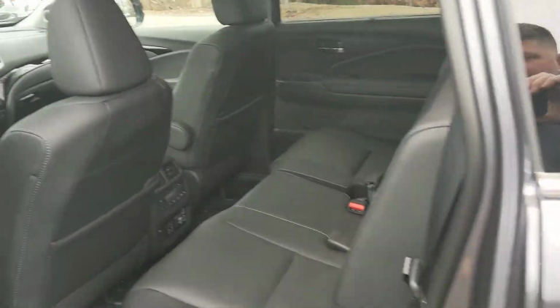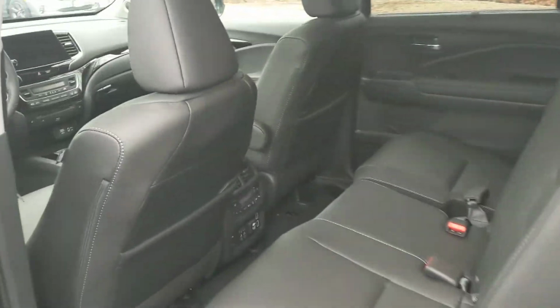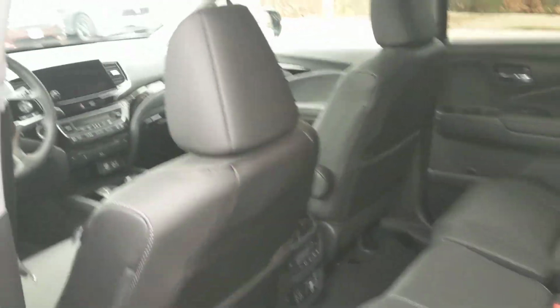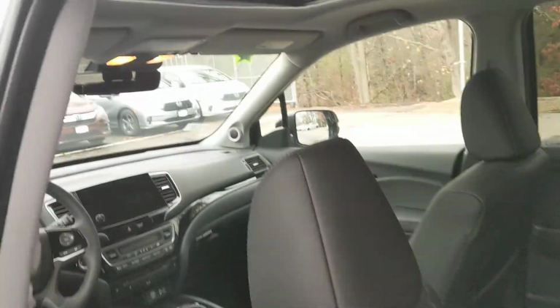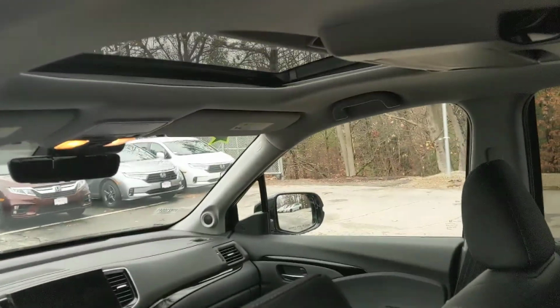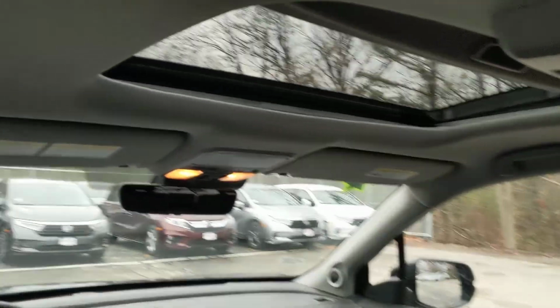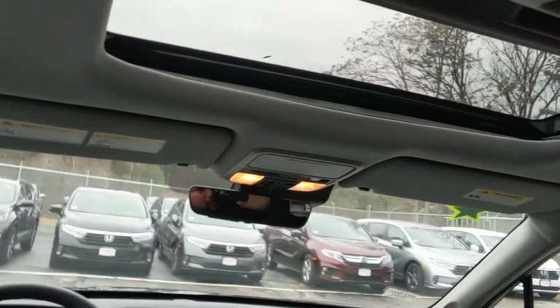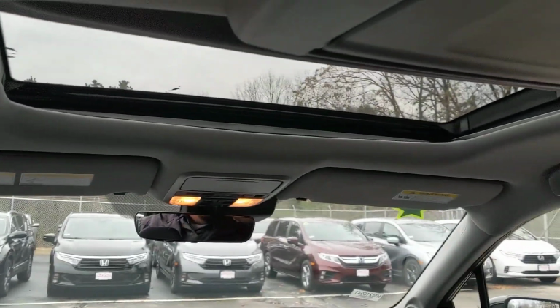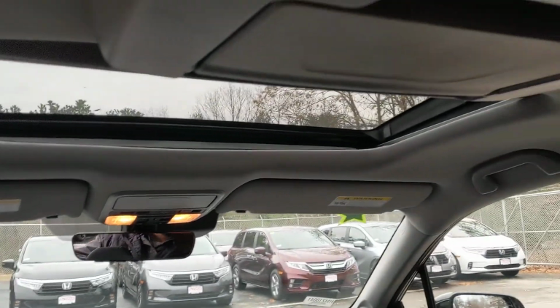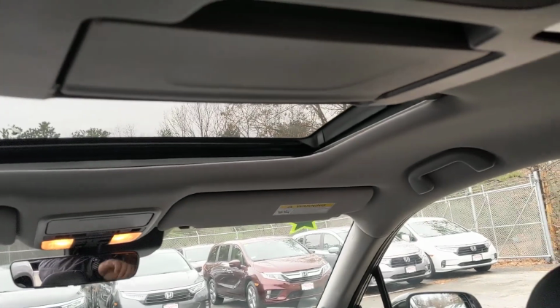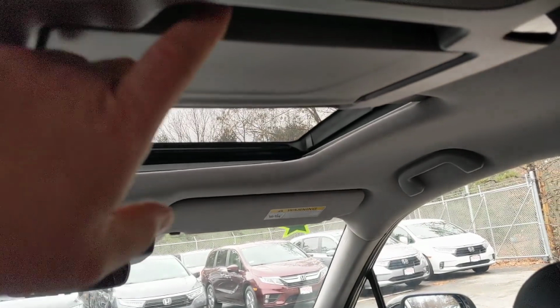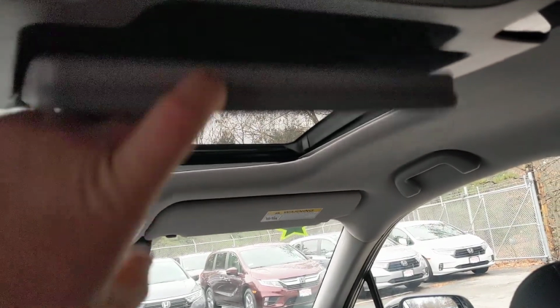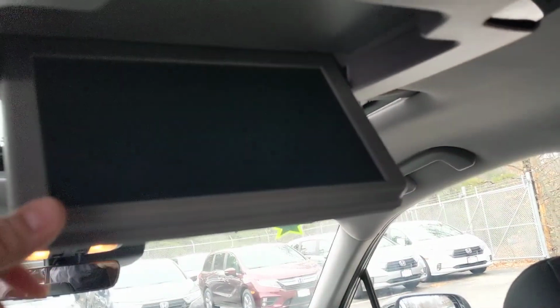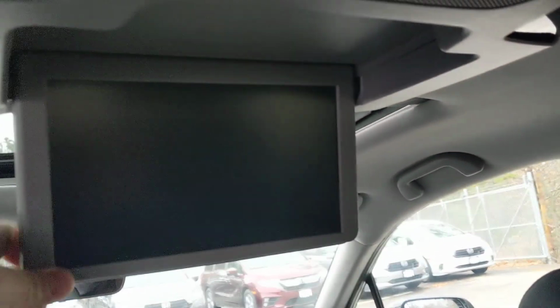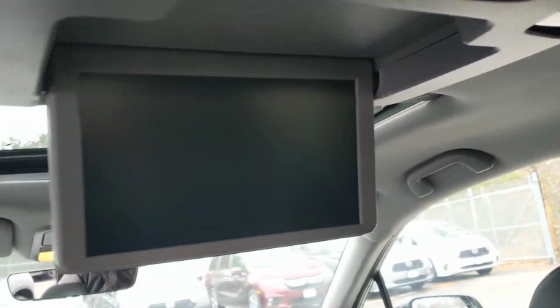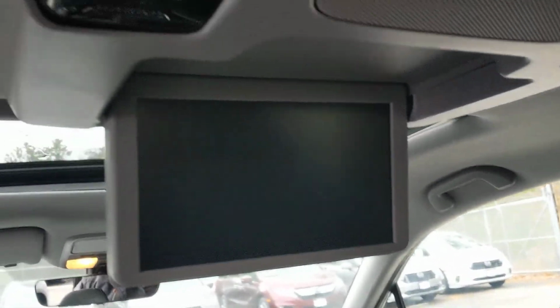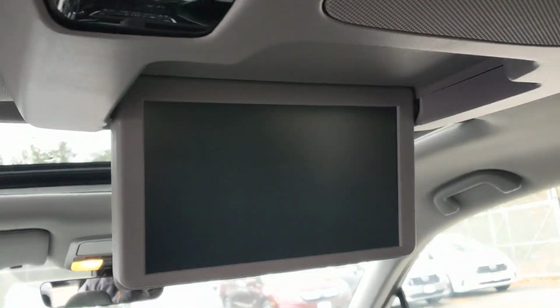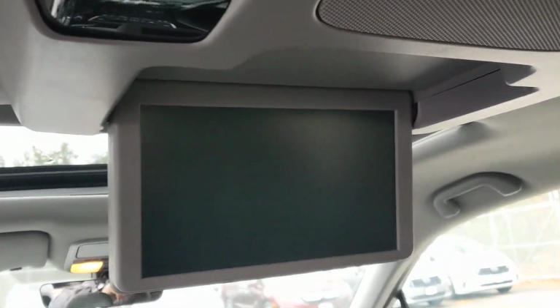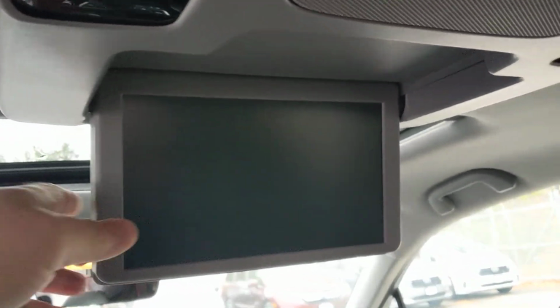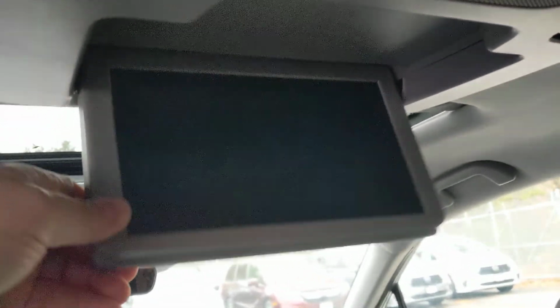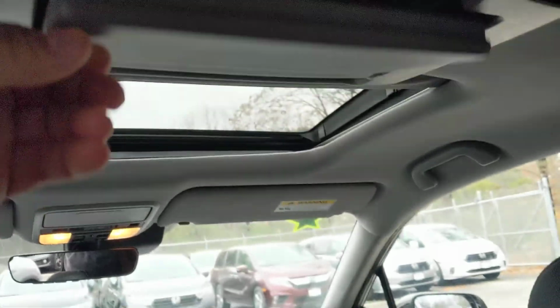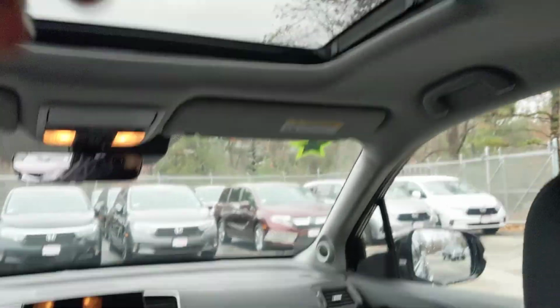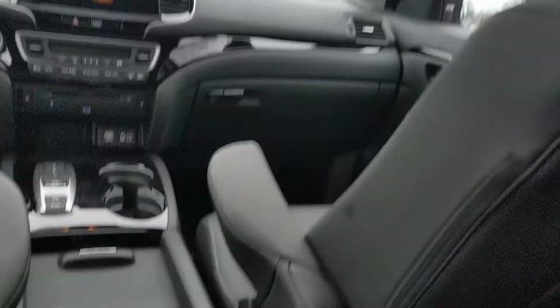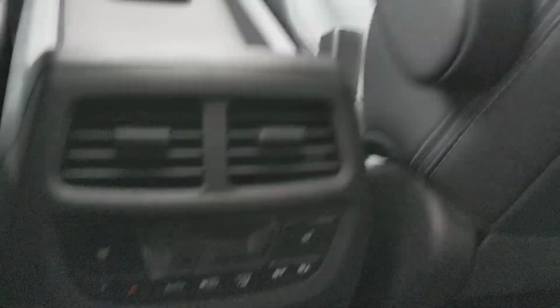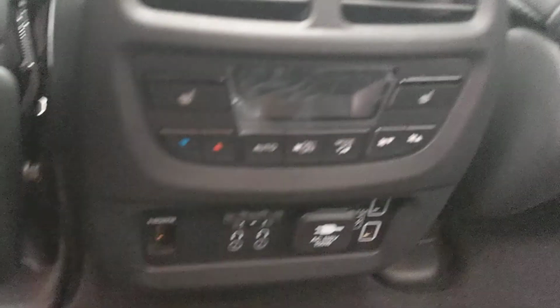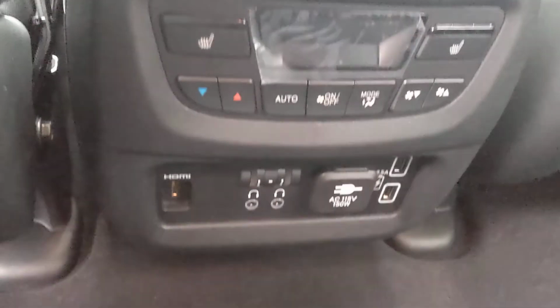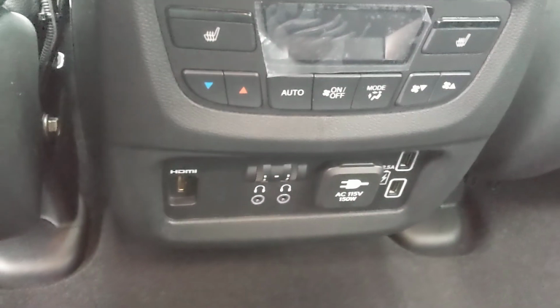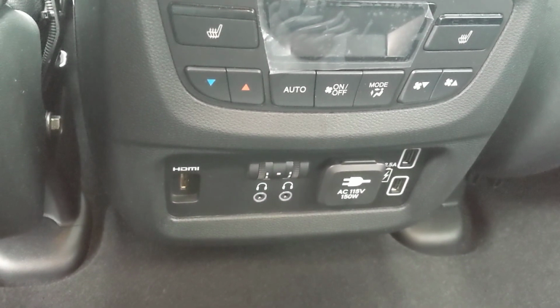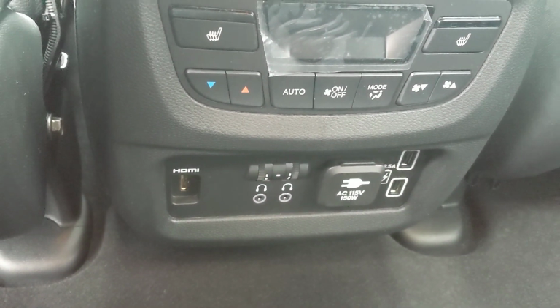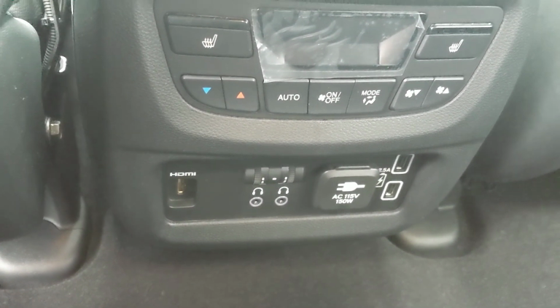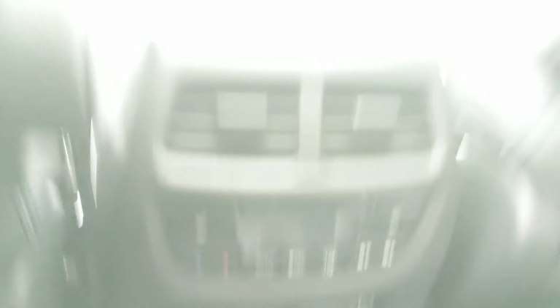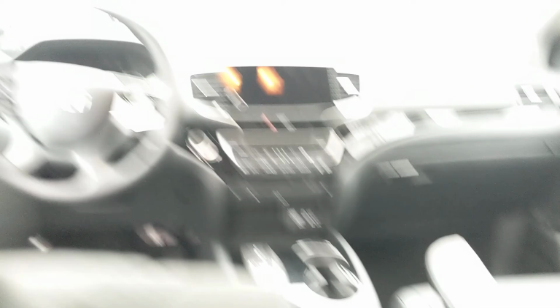Step into the back seat real quick. Again, because this is the Touring package, you have the rear entertainment system. That comes complete with an HDMI input so you can plug in video games if you want.